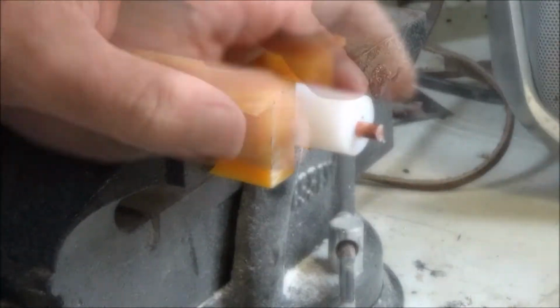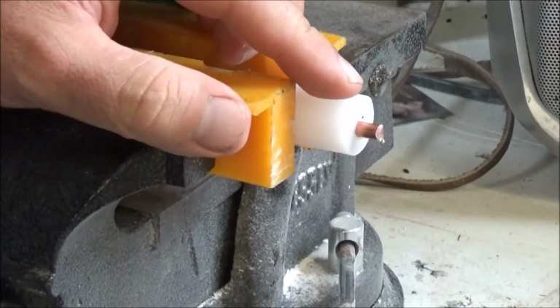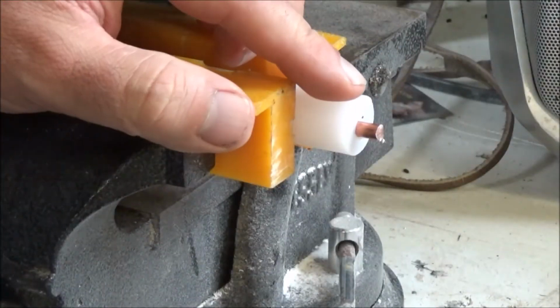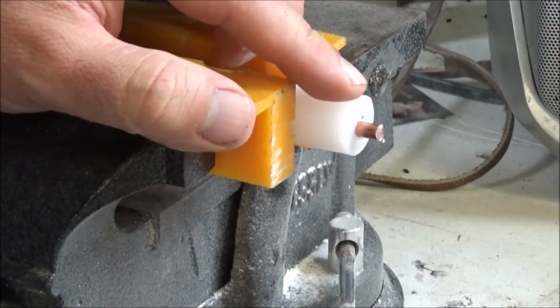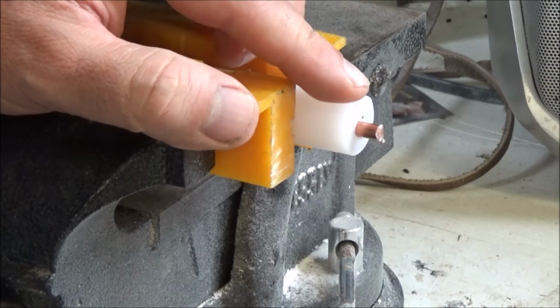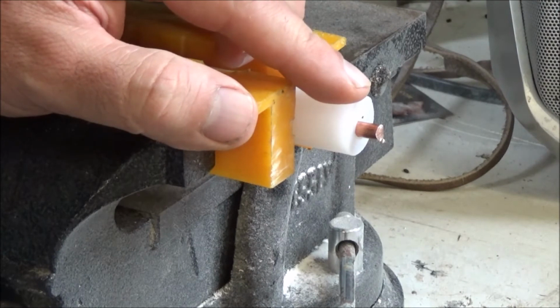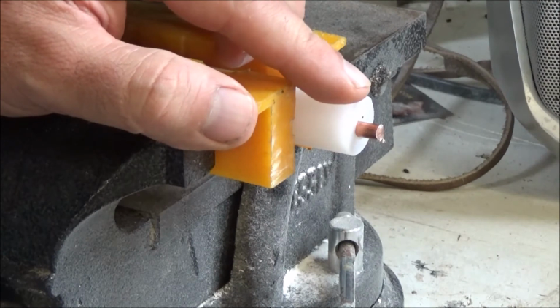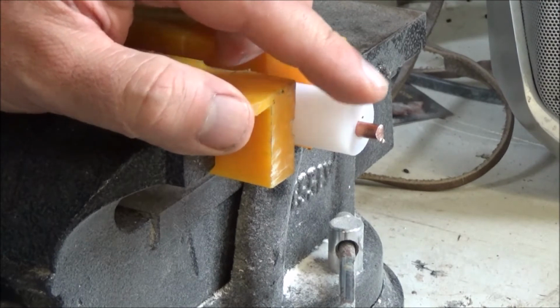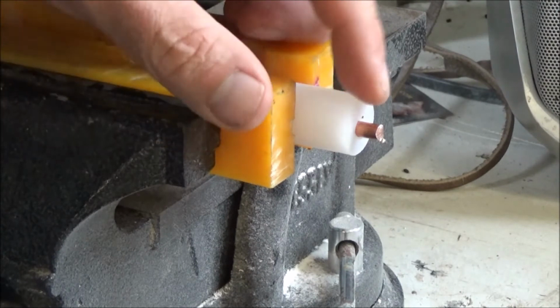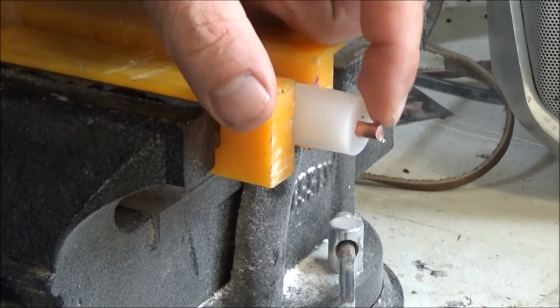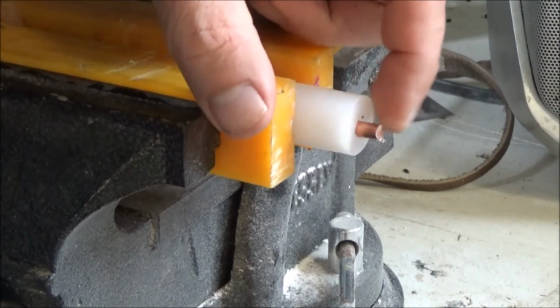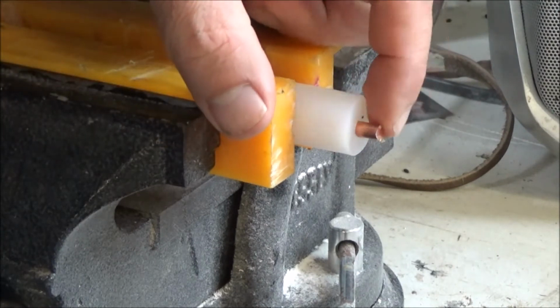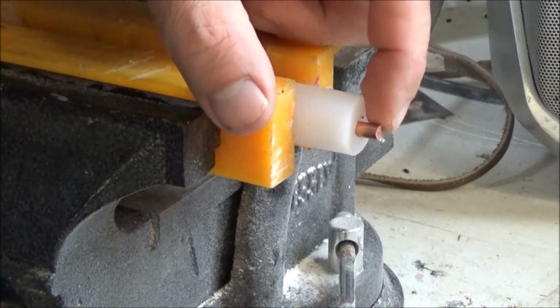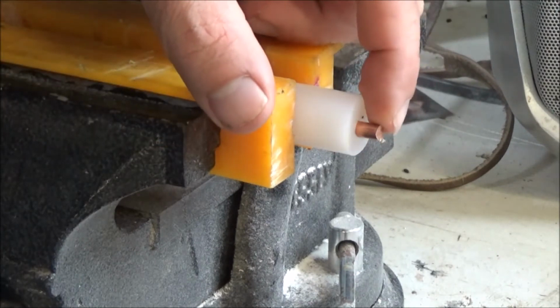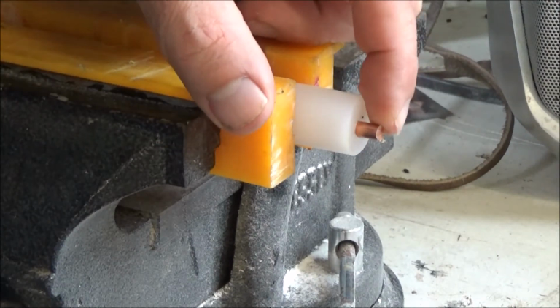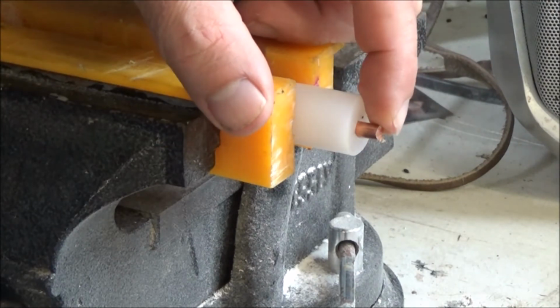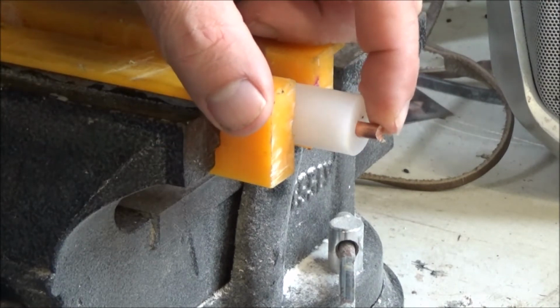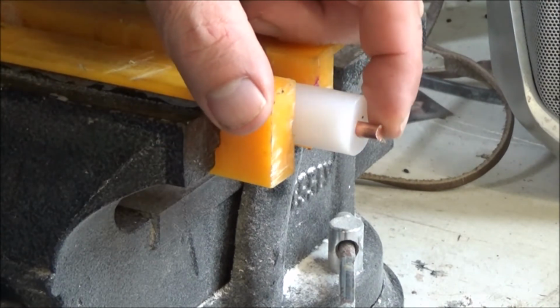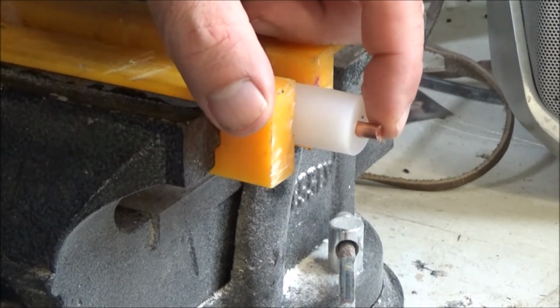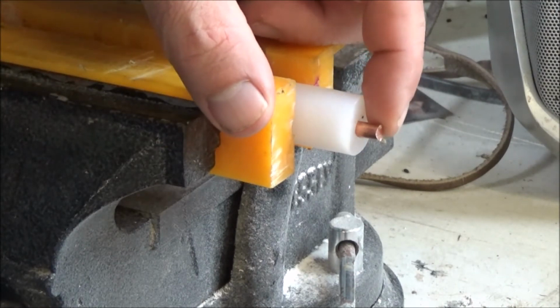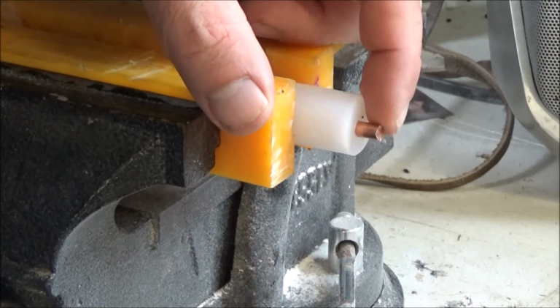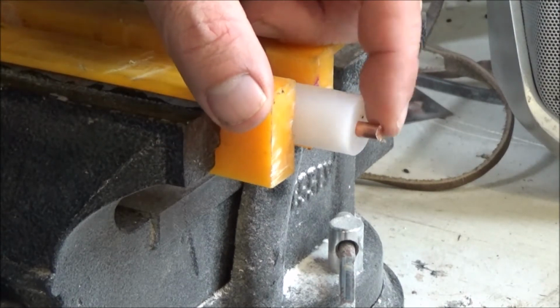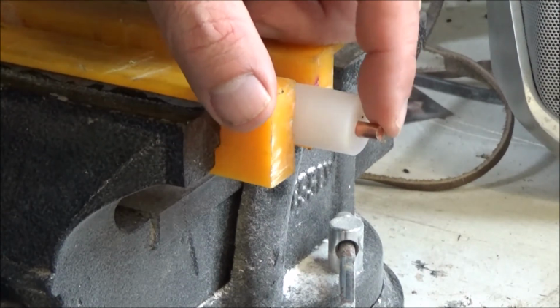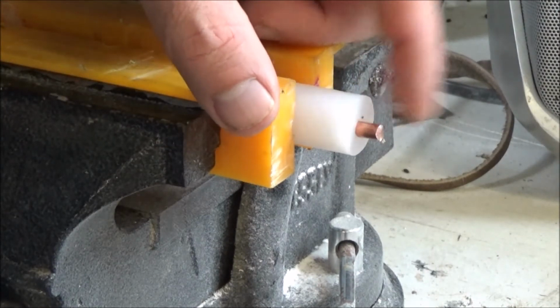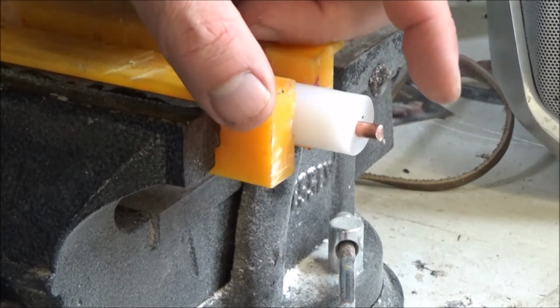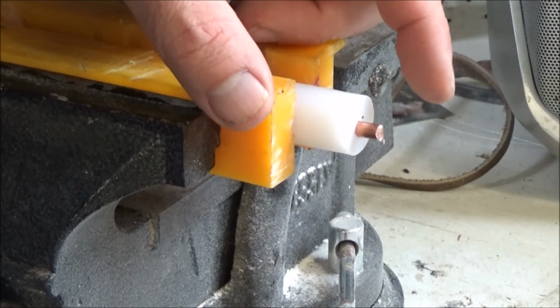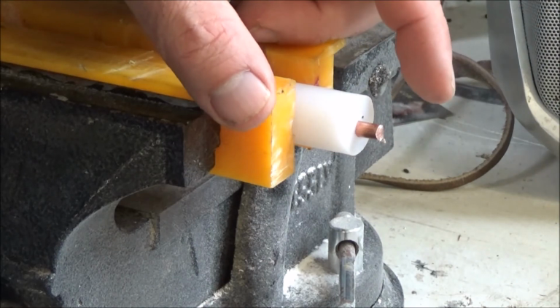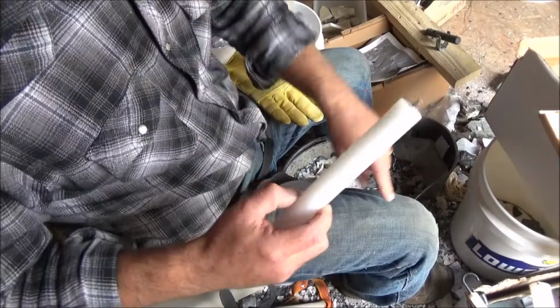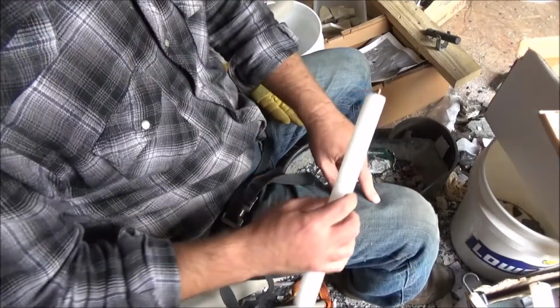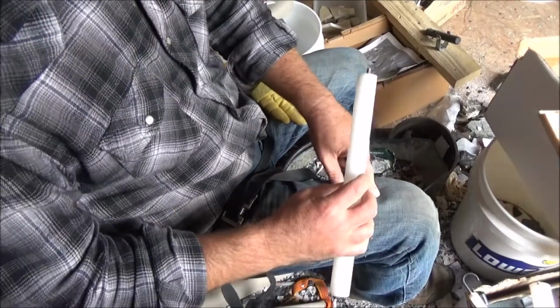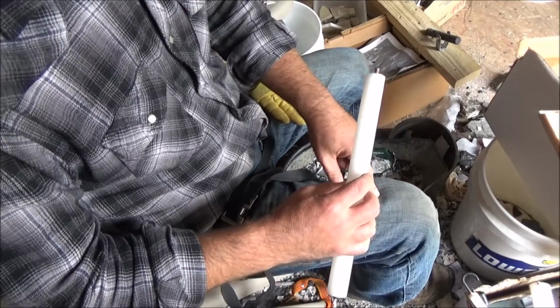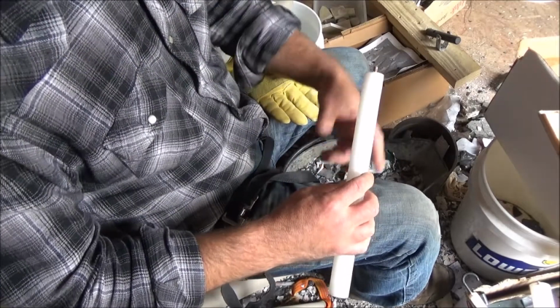And that's pretty much all there is to it. You can work this with a file a little bit if you want to round it over, but that's all I do. Let me show you how I set it up.